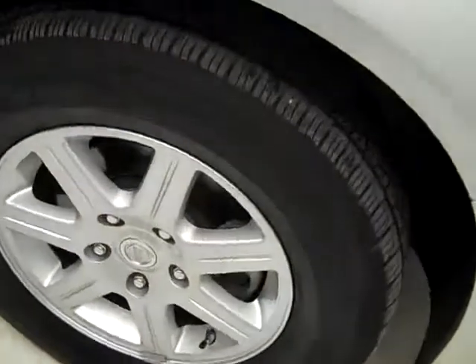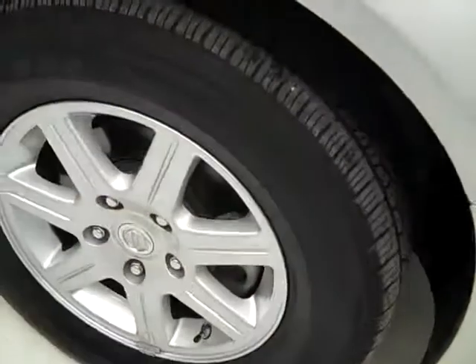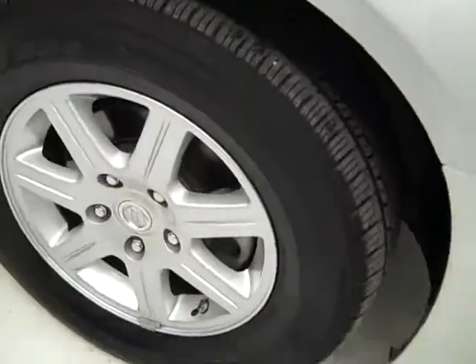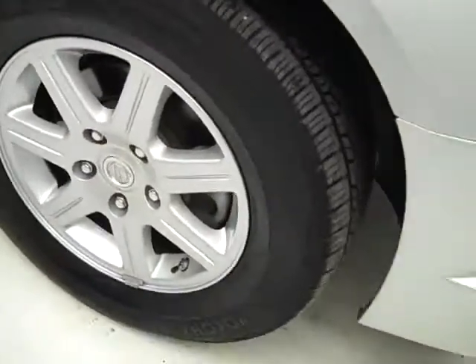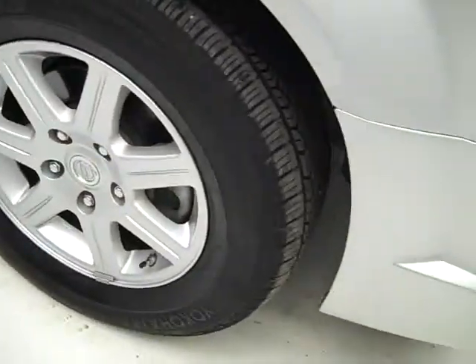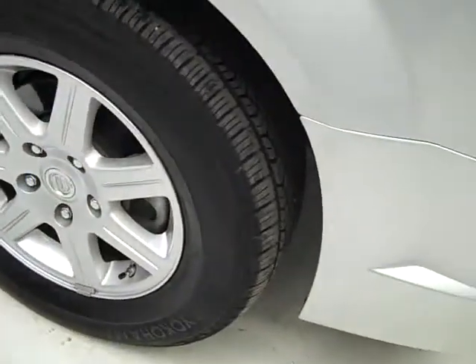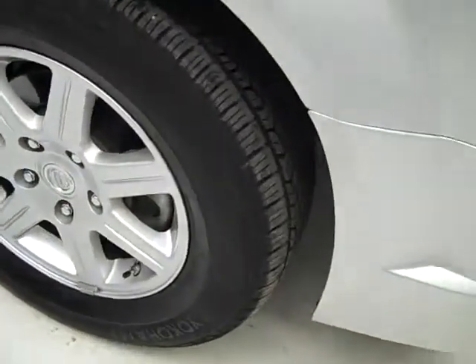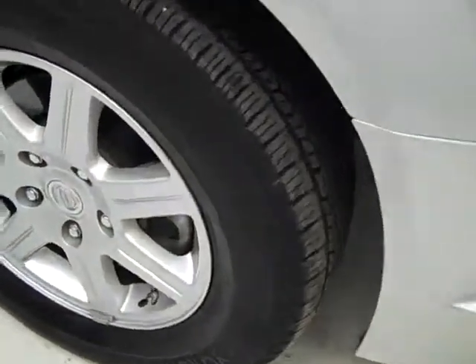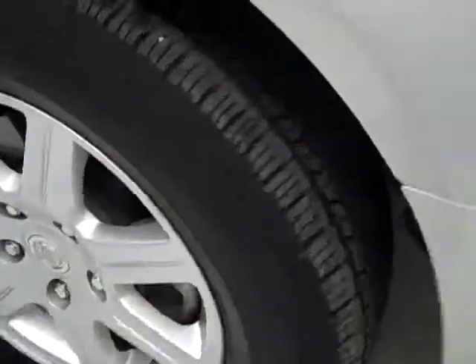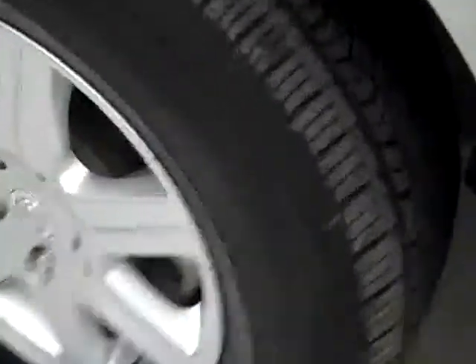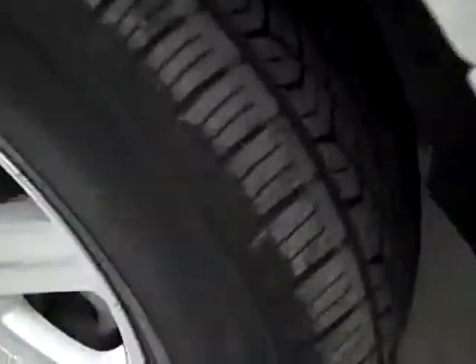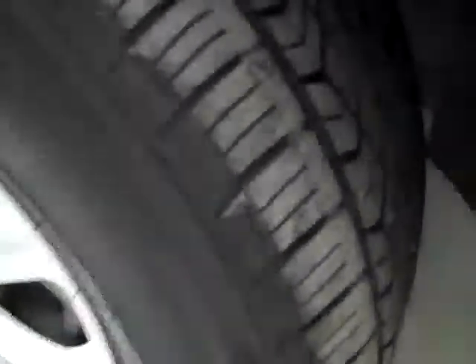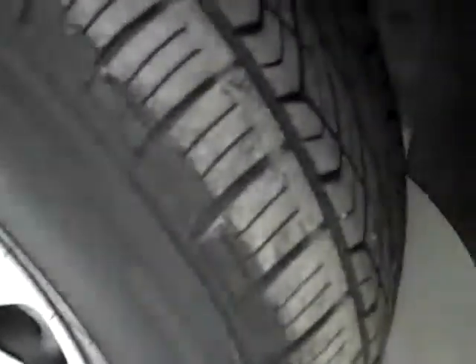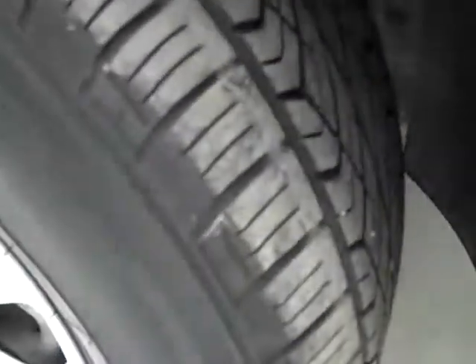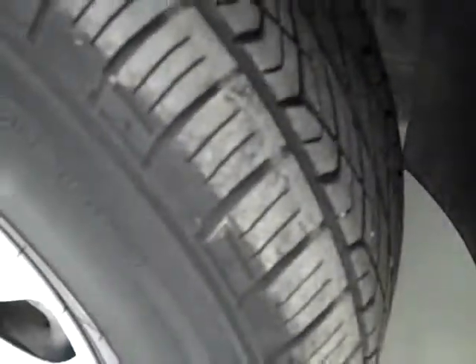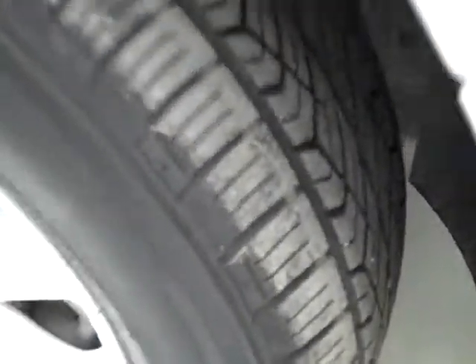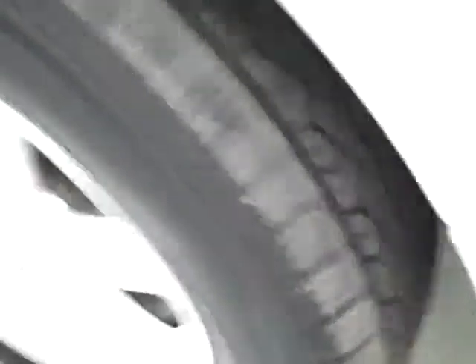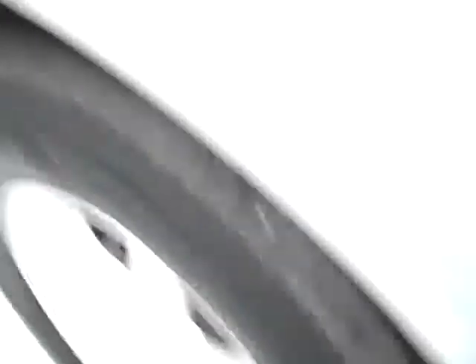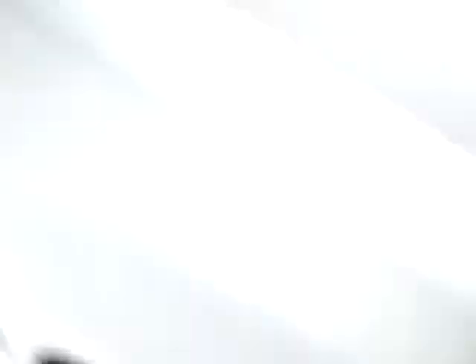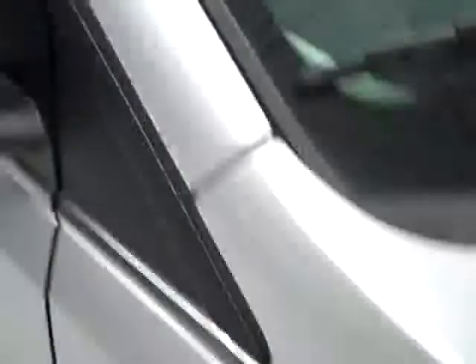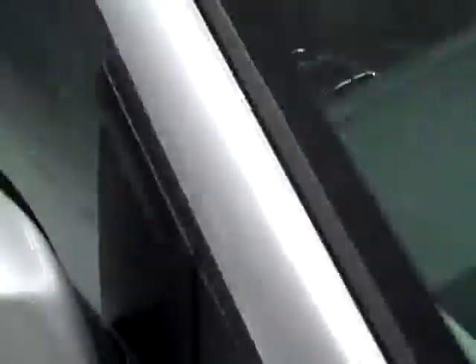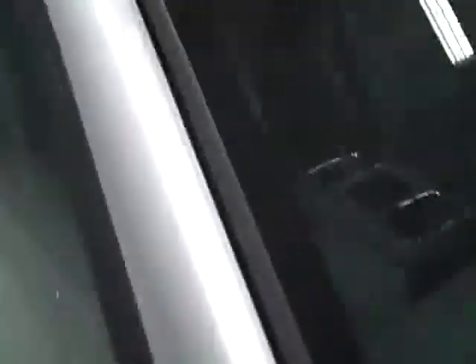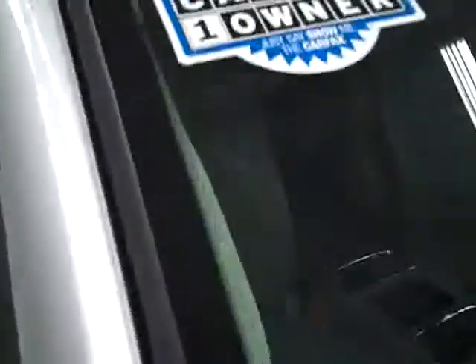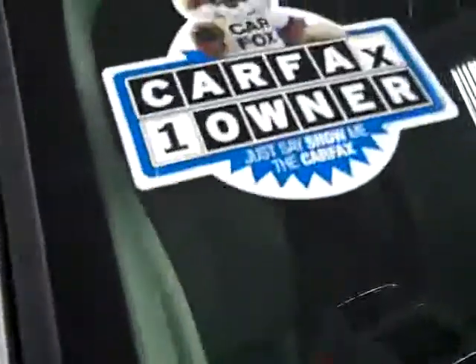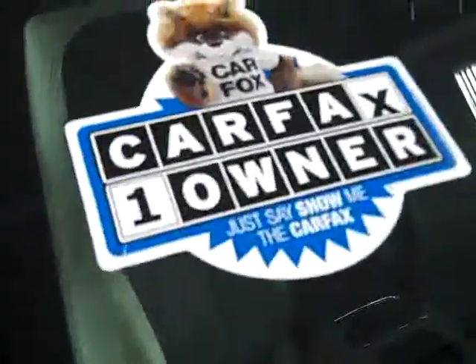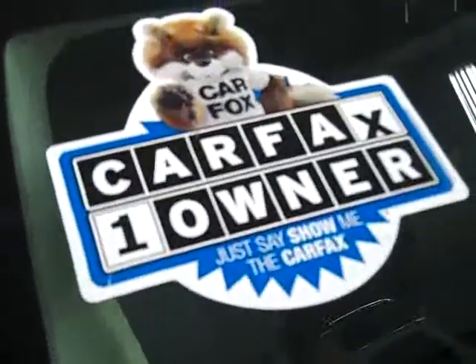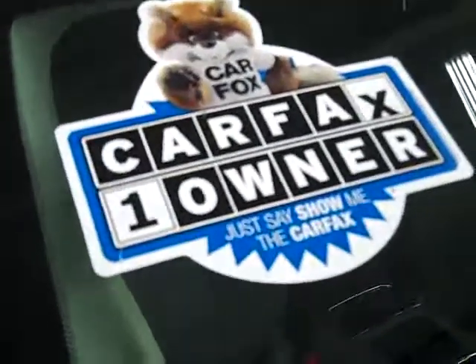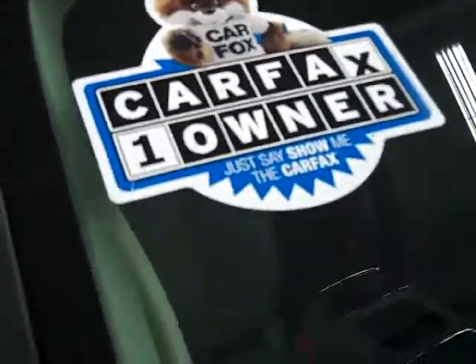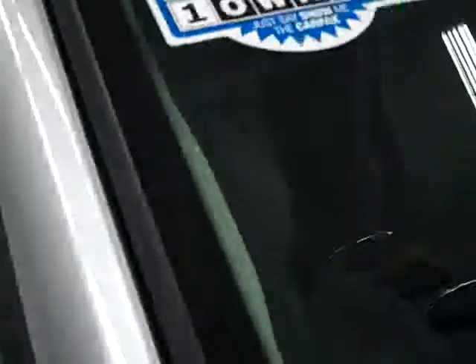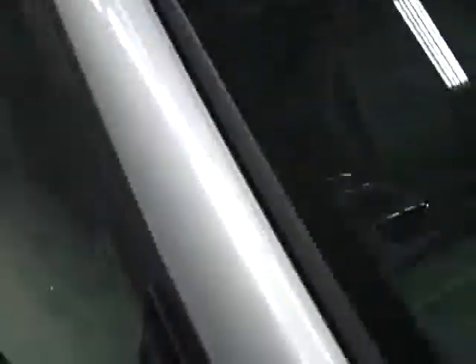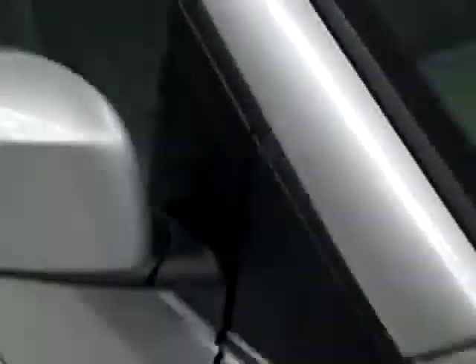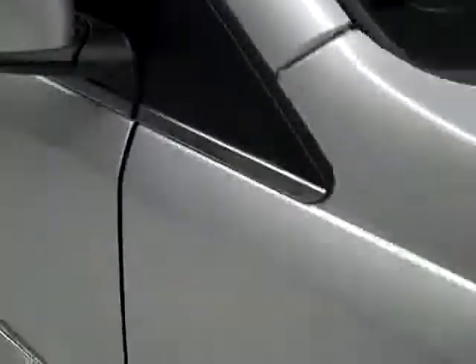These Yokohama Avid S33 tires have about 75% of their tread left, and this is a one owner vehicle with a clean Carfax.